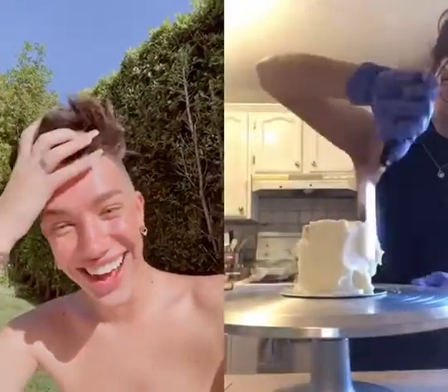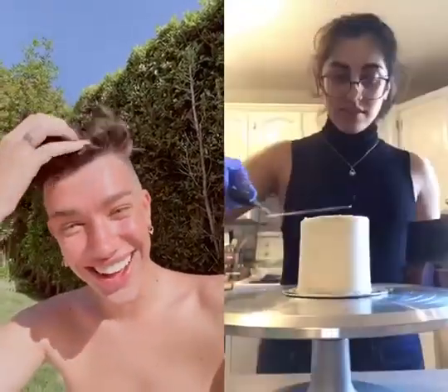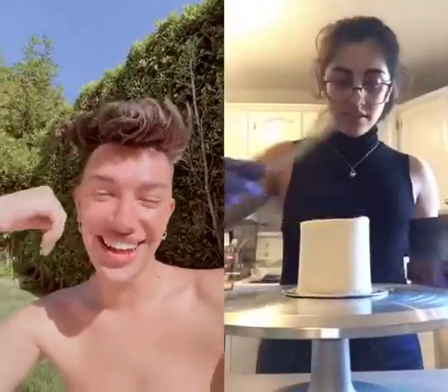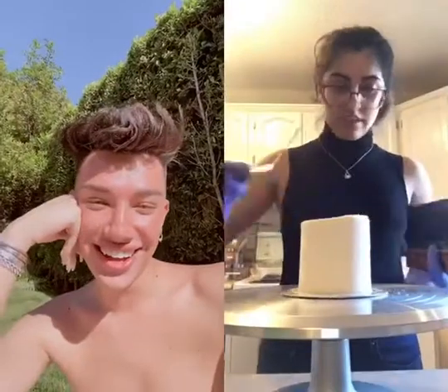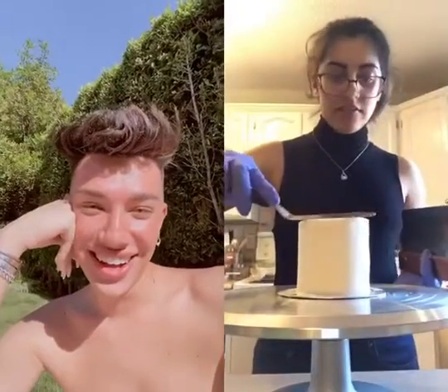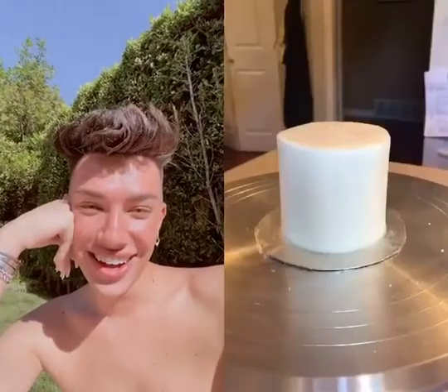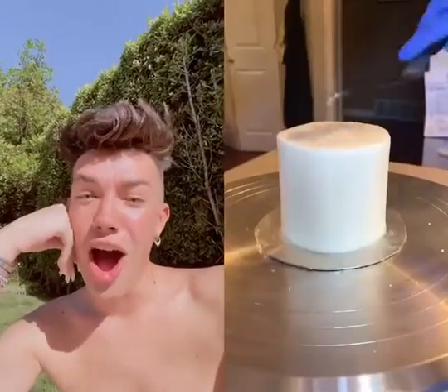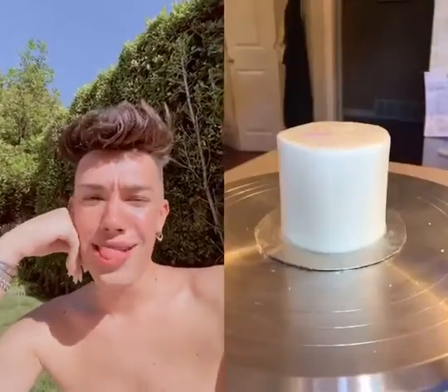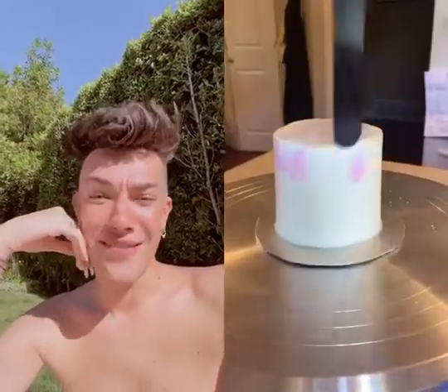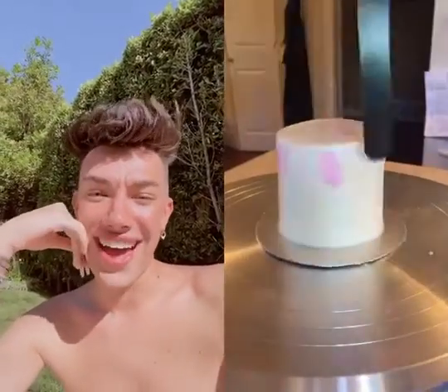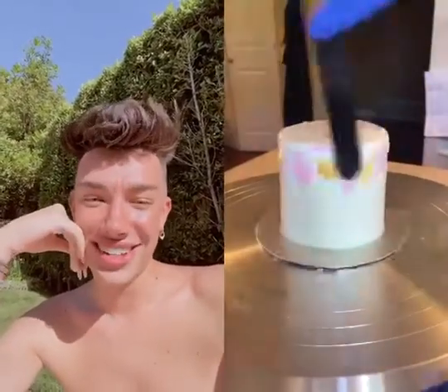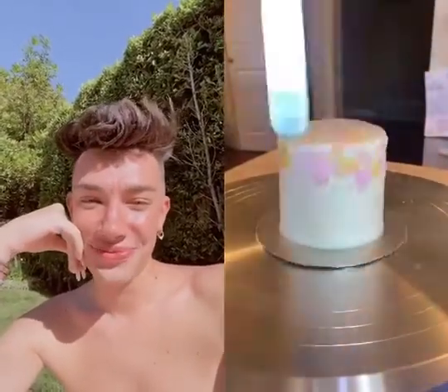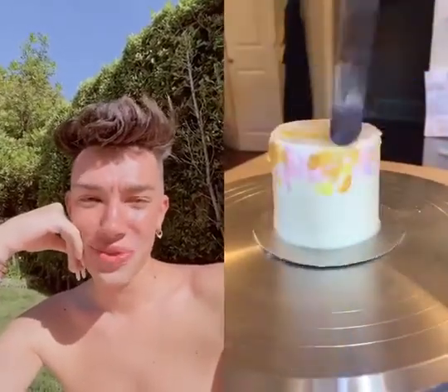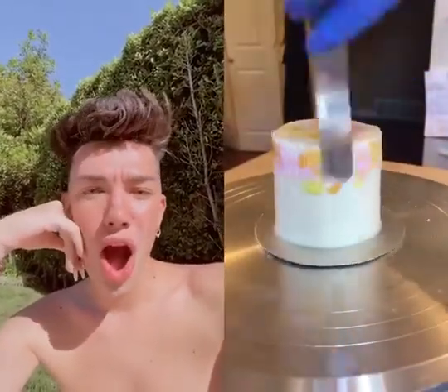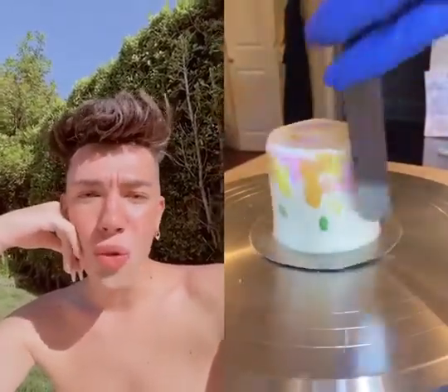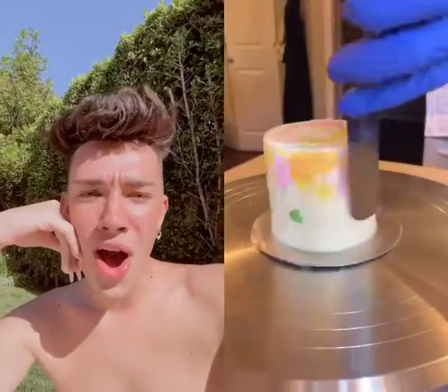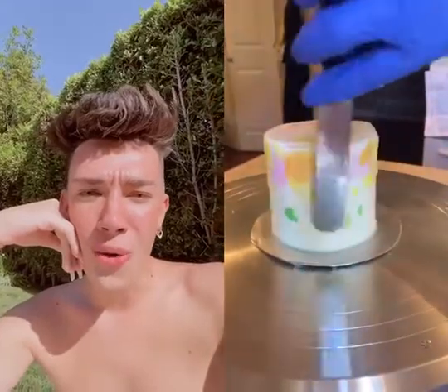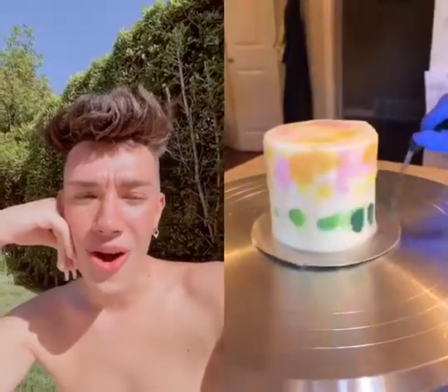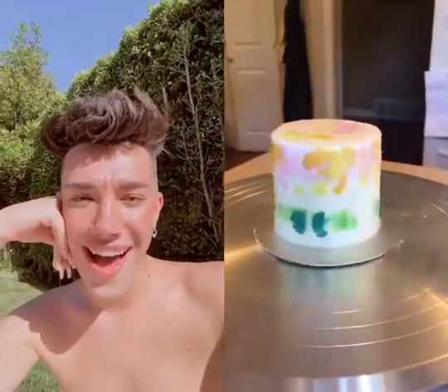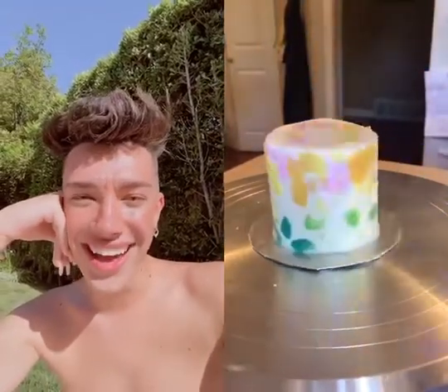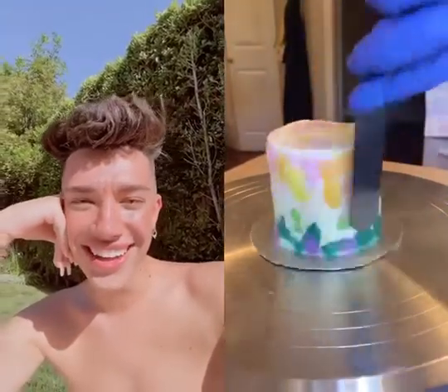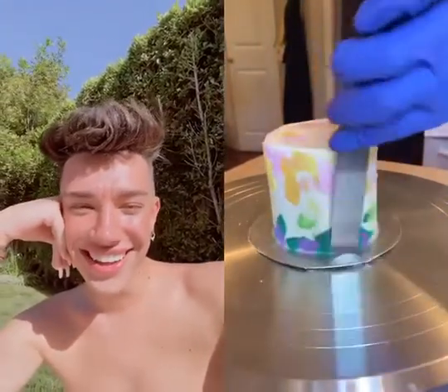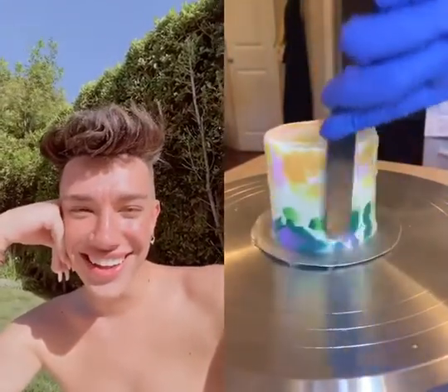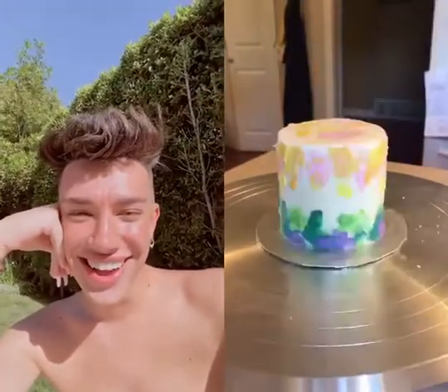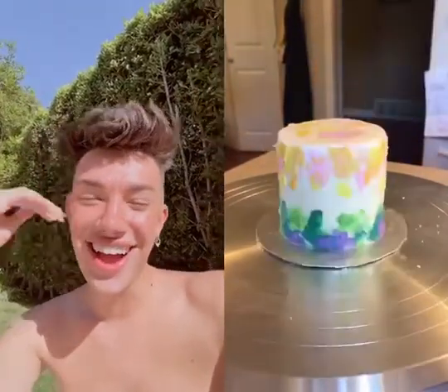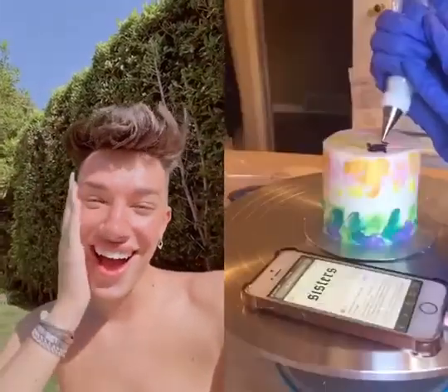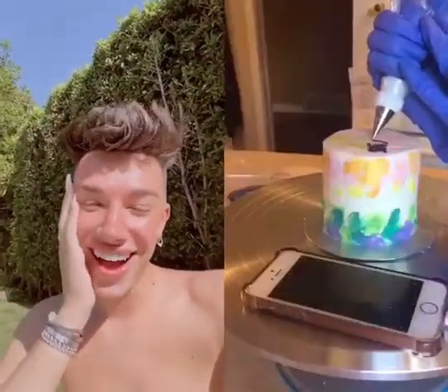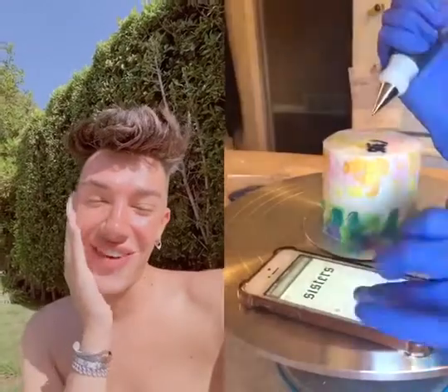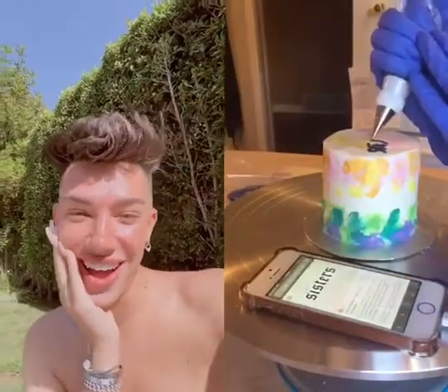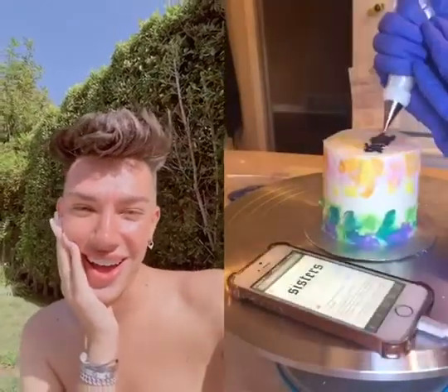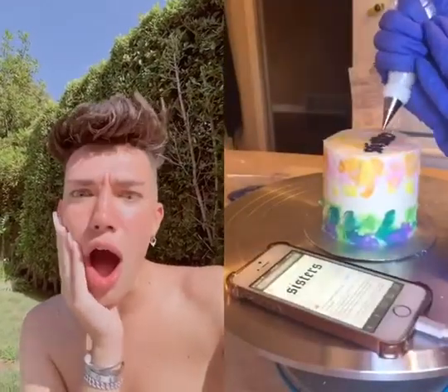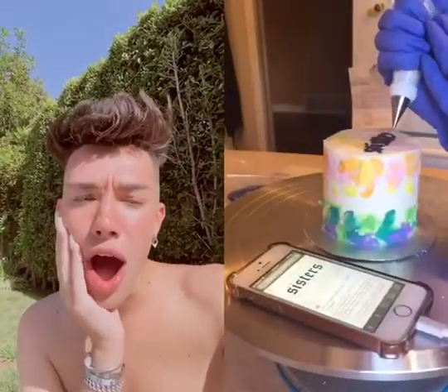I baked some vanilla cake and then did the crumb coat and icing. For the decorating, I put all these little smudges of rainbow colors around the cake — pastel colors on the top and brighter colors on the bottom — and then on top I wrote the sister logo in black buttercream.